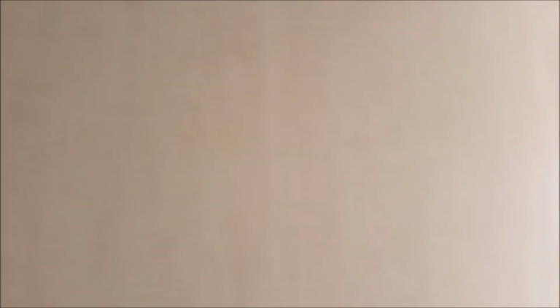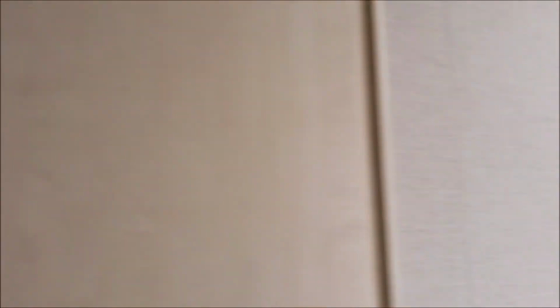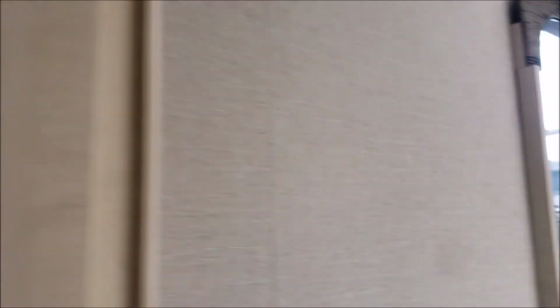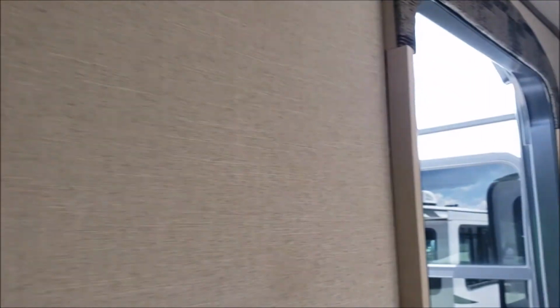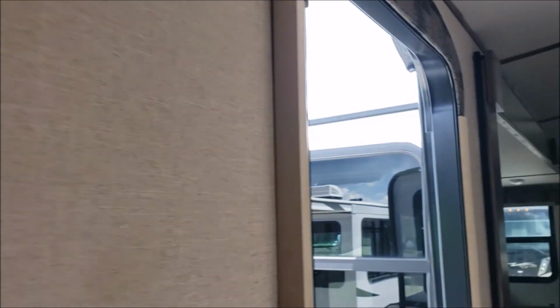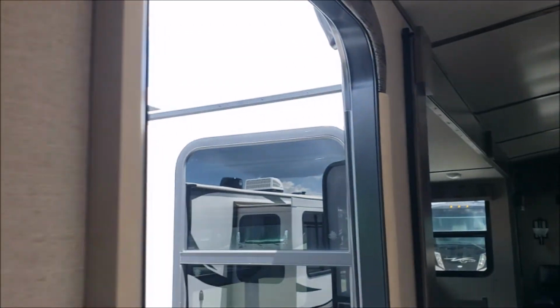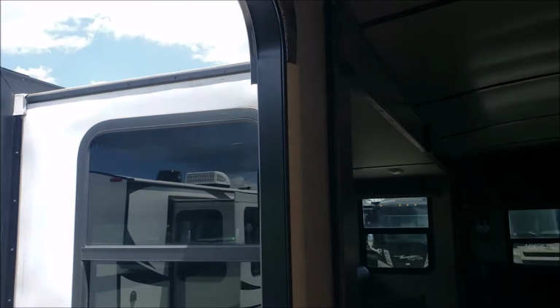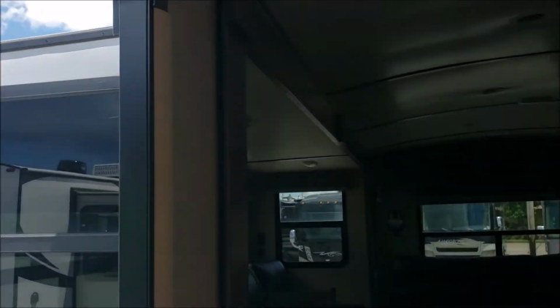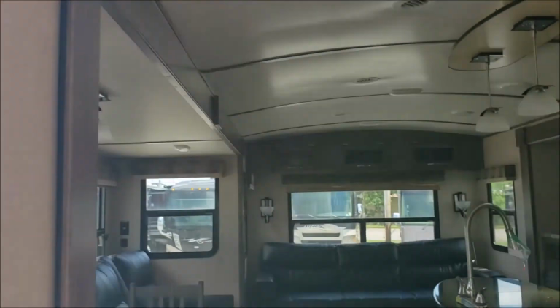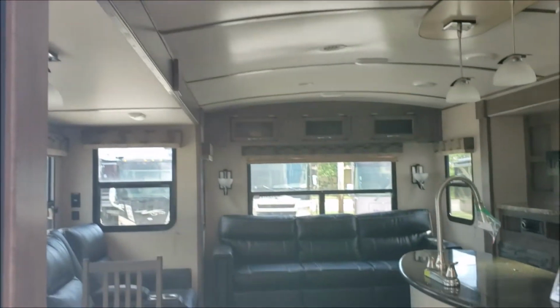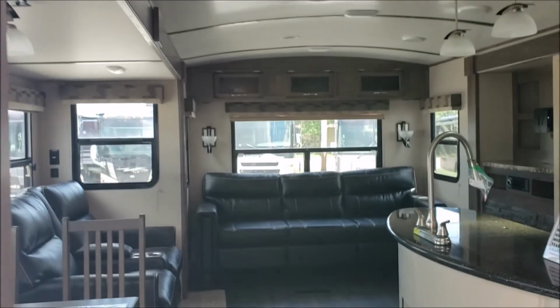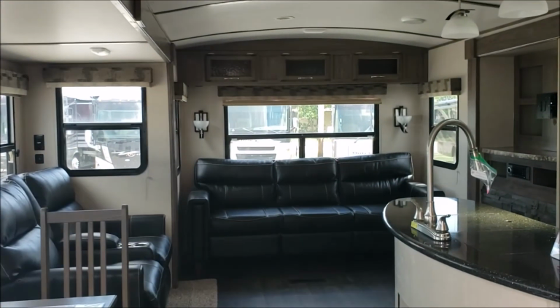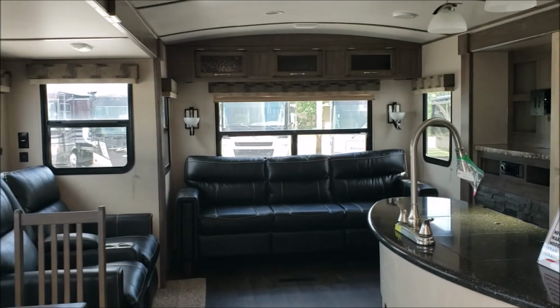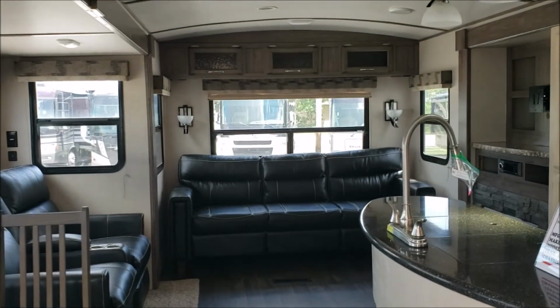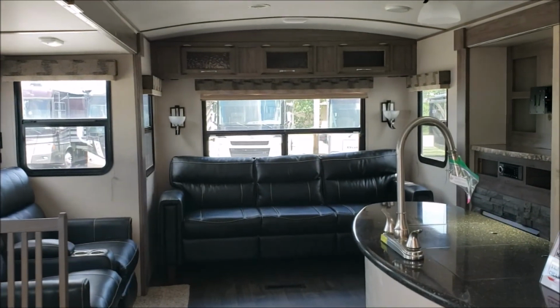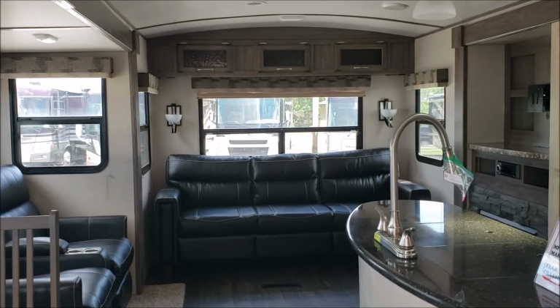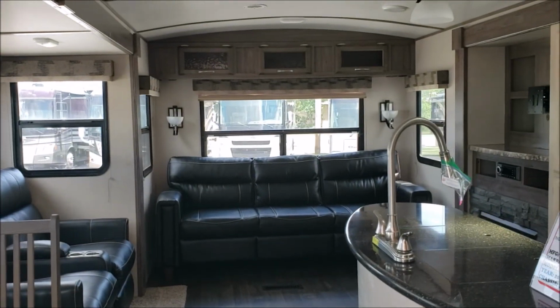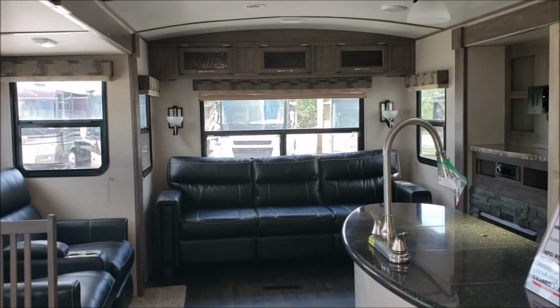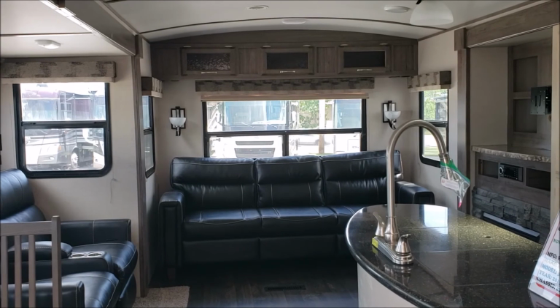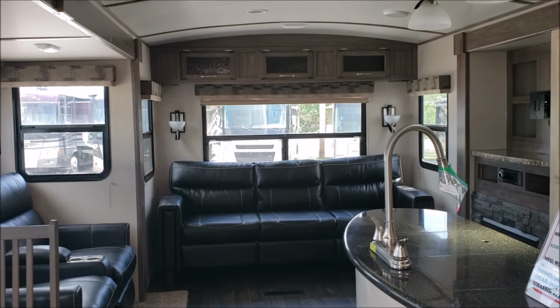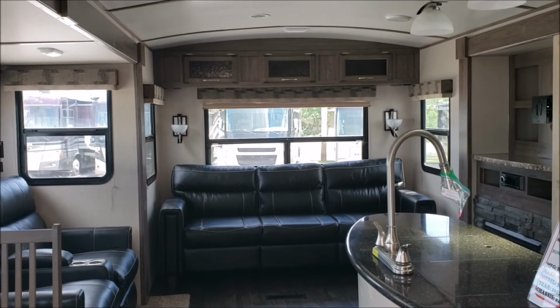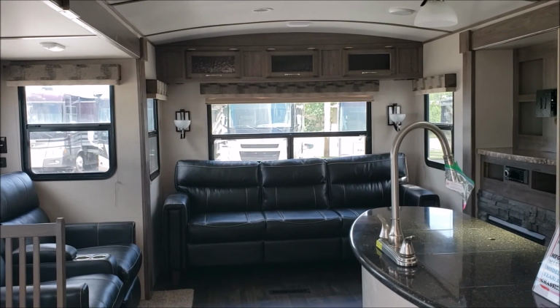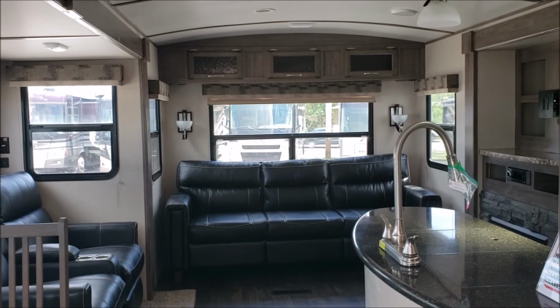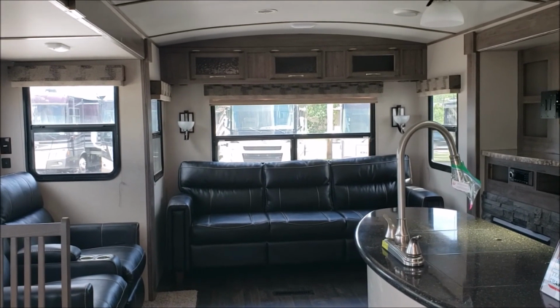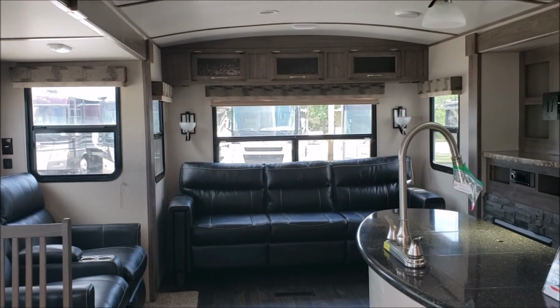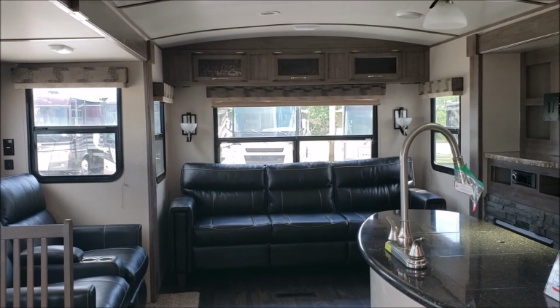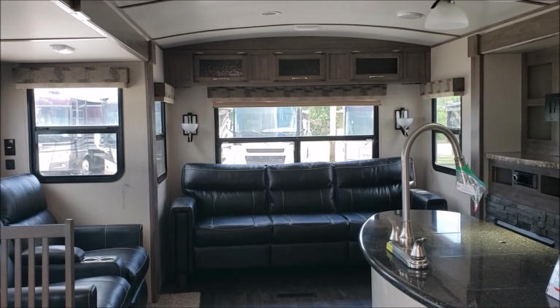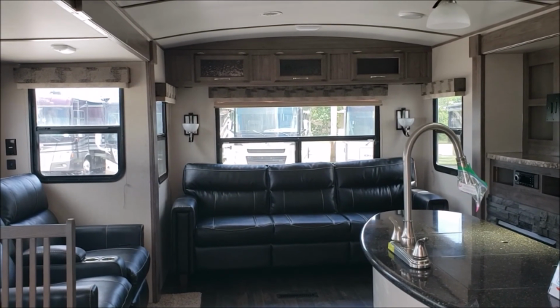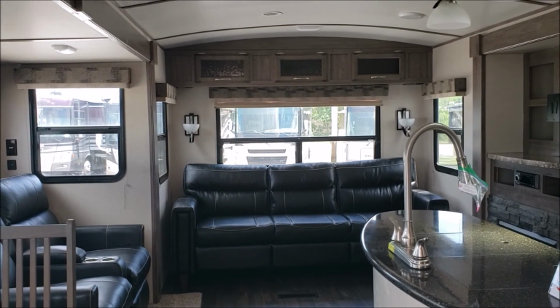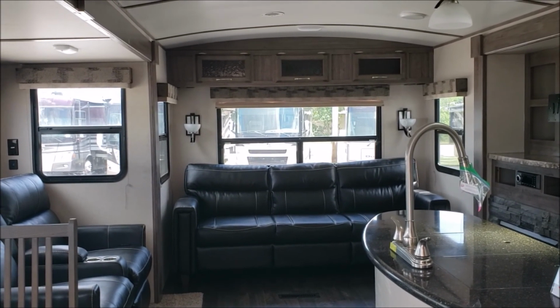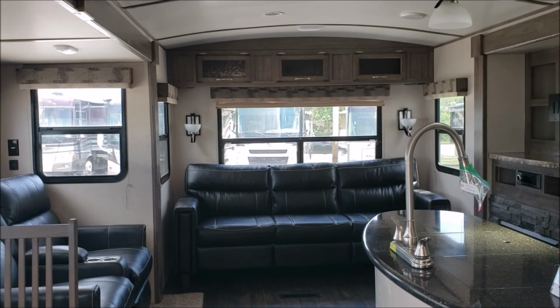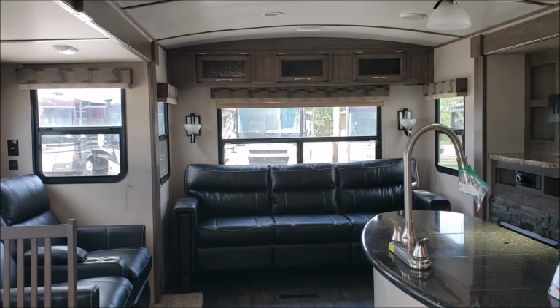This has been a tour of the Minnie Plus 30 RLSS. If you like this or any of our other travel trailers, come on down — we're on the corner of 27th and Cornhusker Highway, or you can view all of our inventory online at leechrv.com.